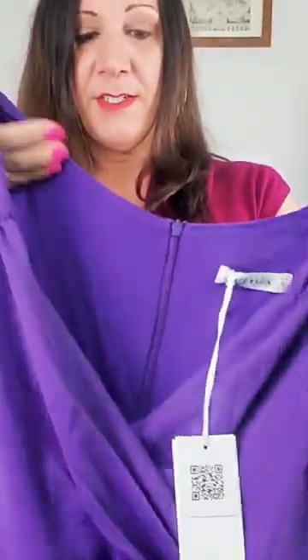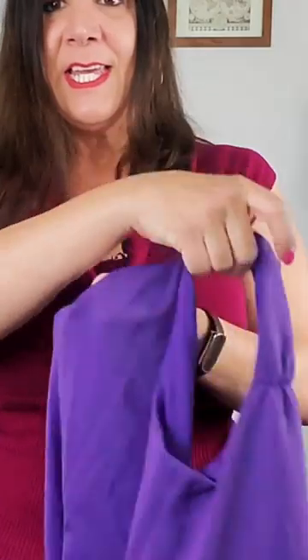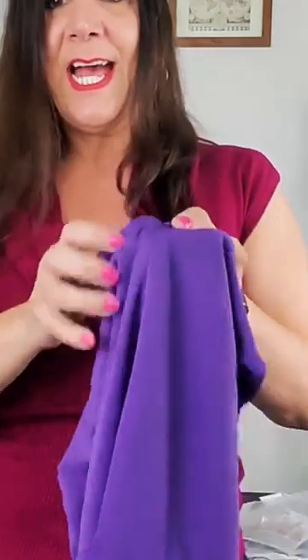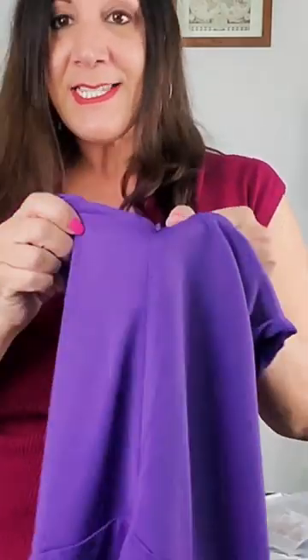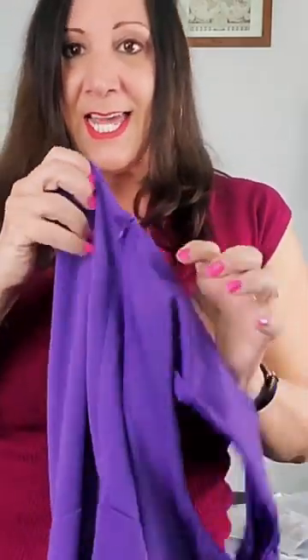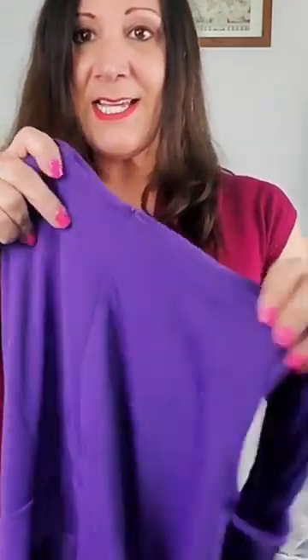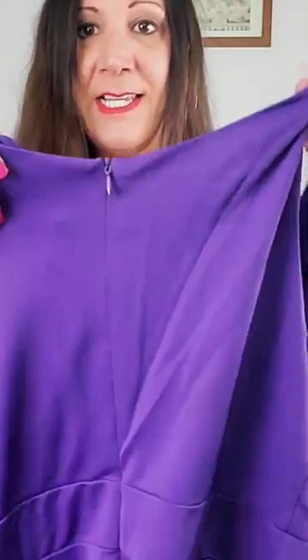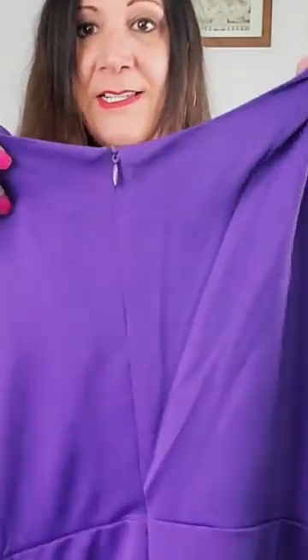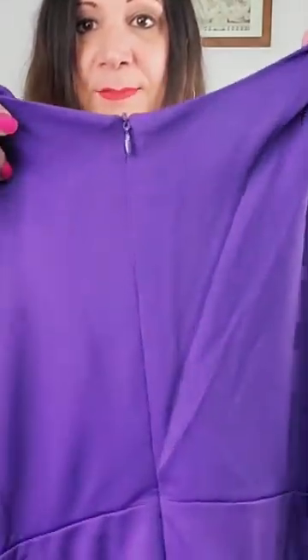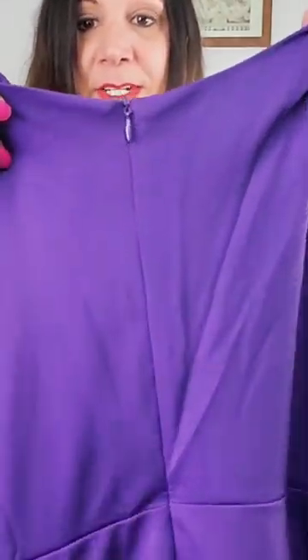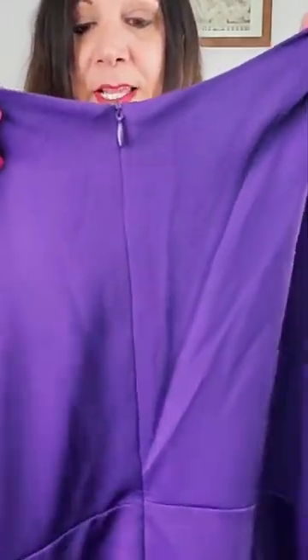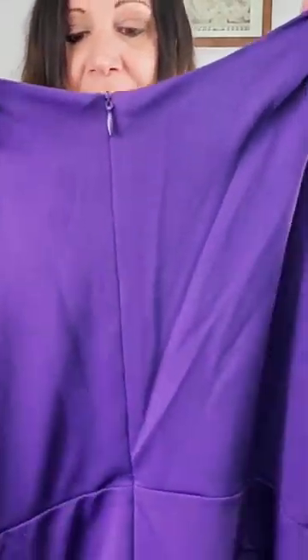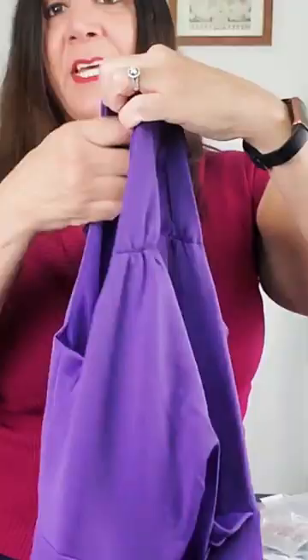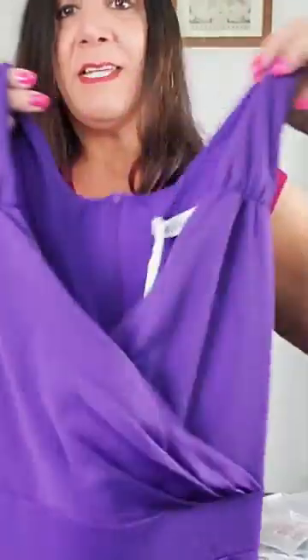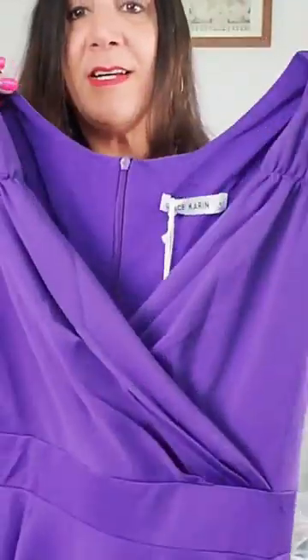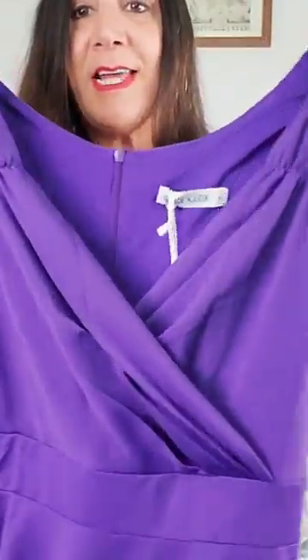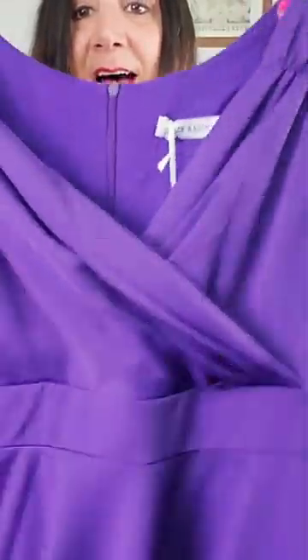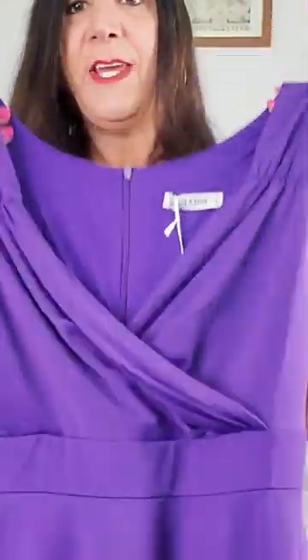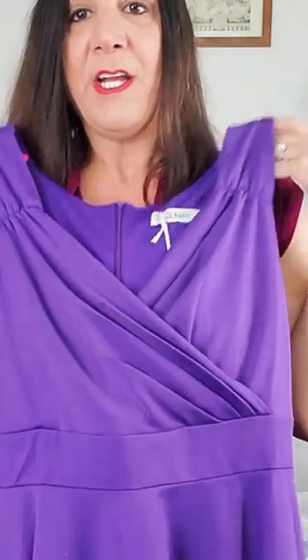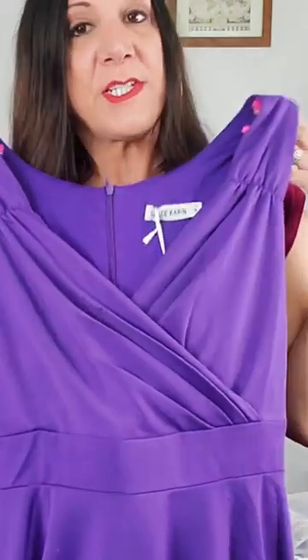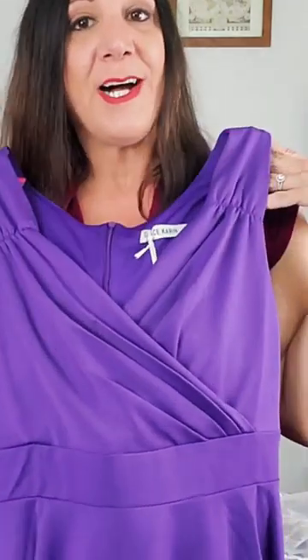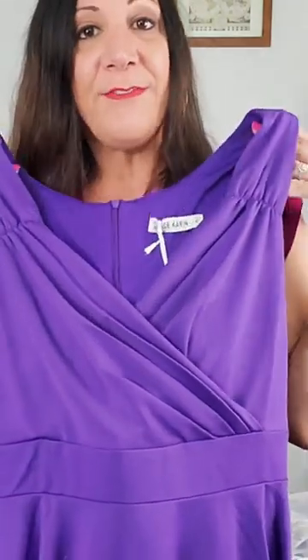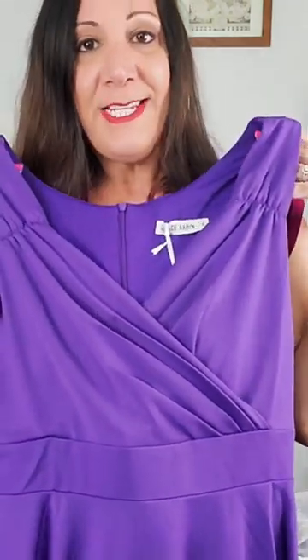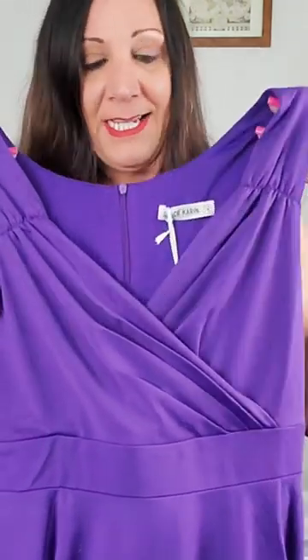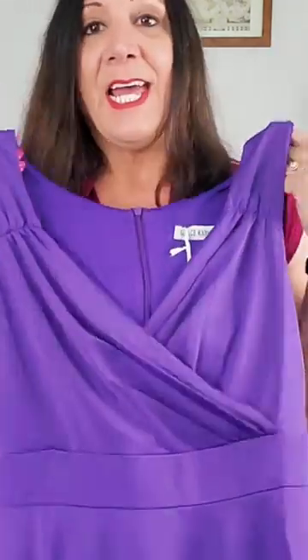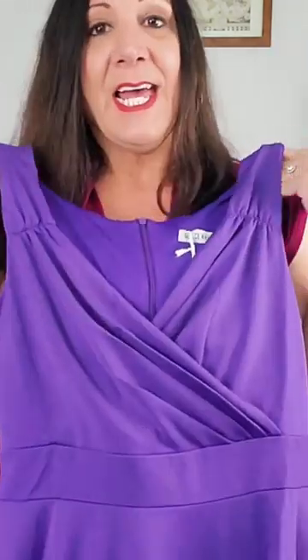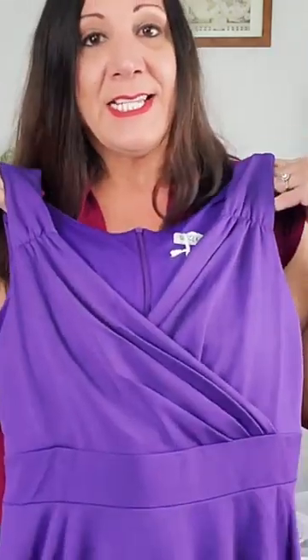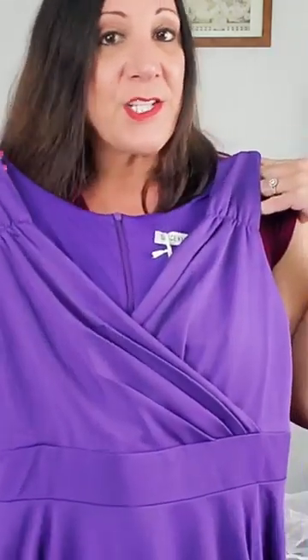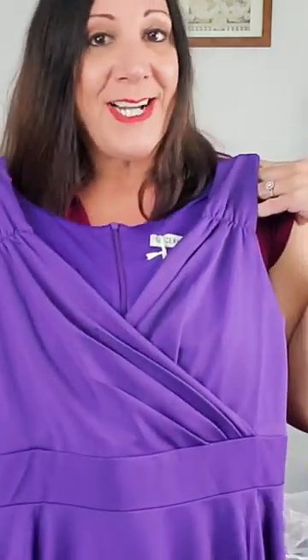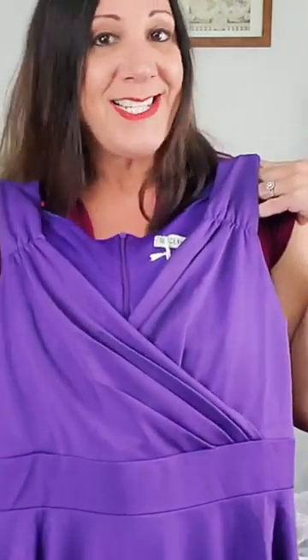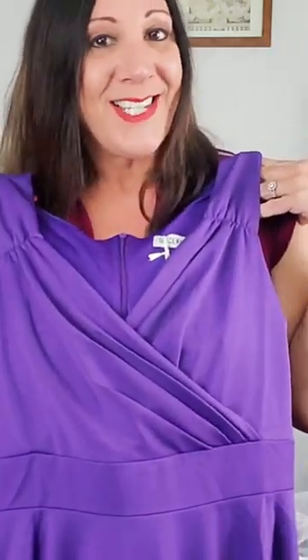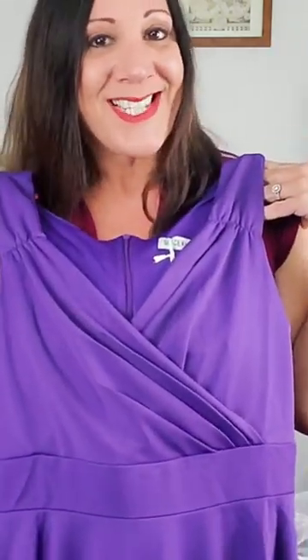It has a hidden zipper in the back. It does have a criss-cross V-neck. Let's go try it on and see what it looks like.